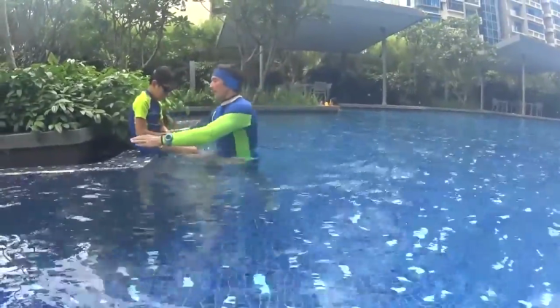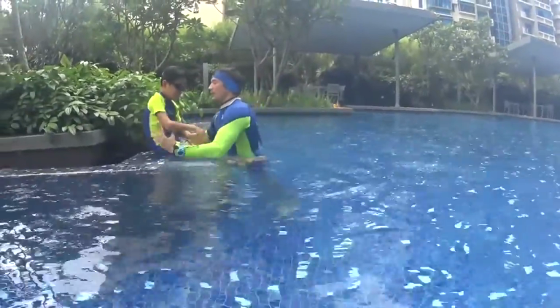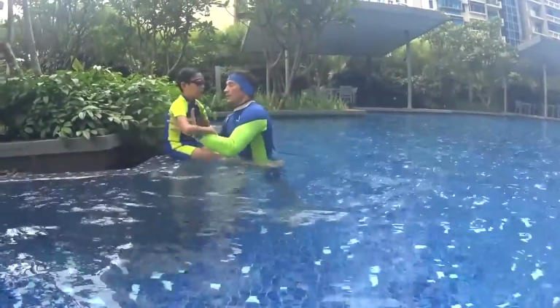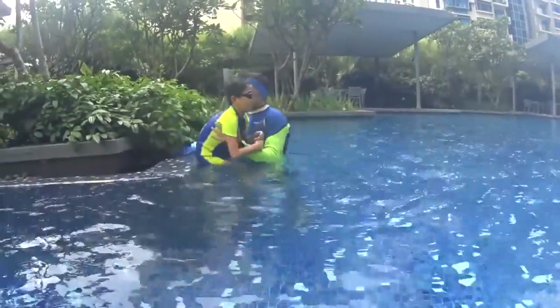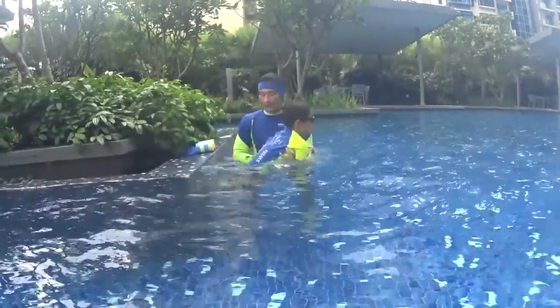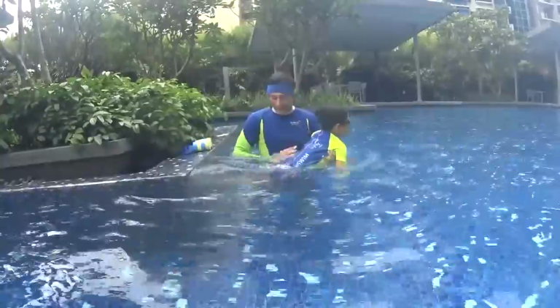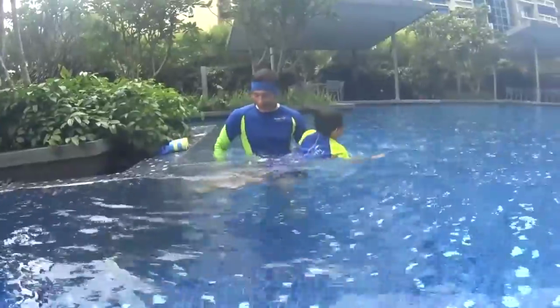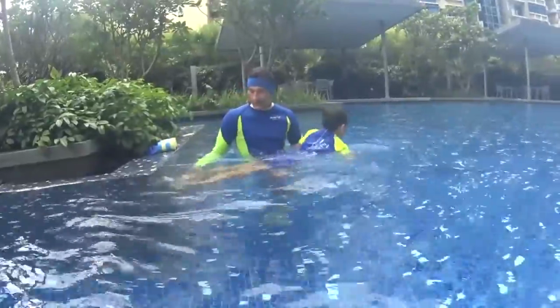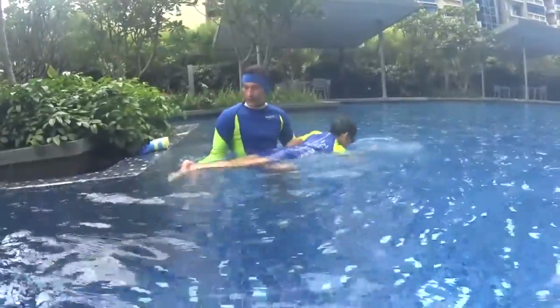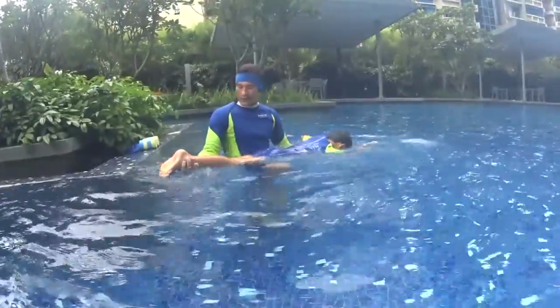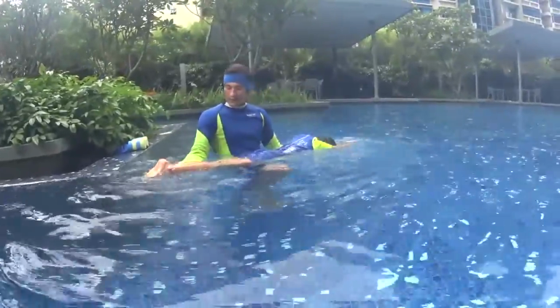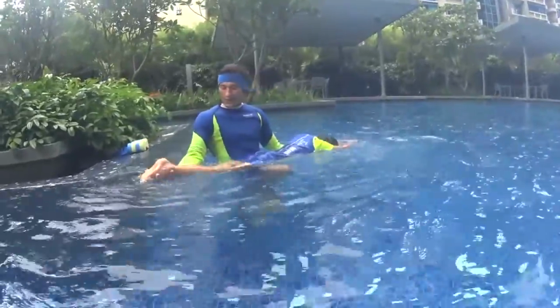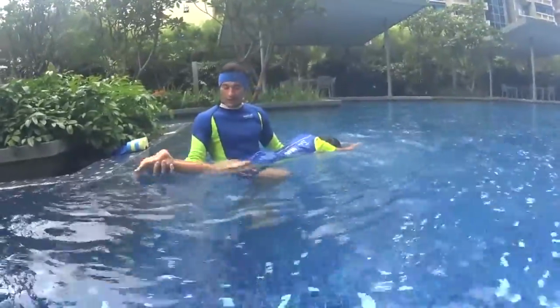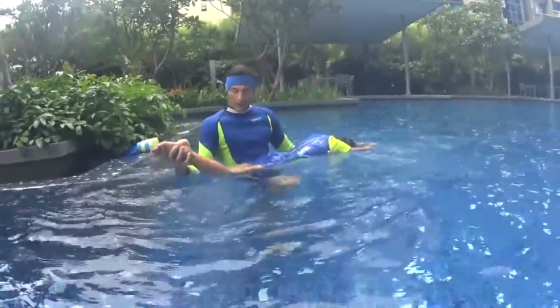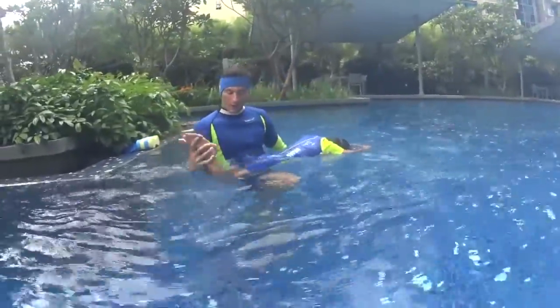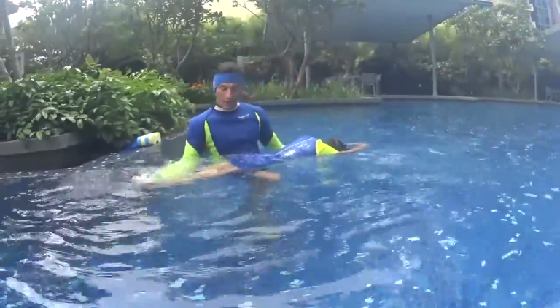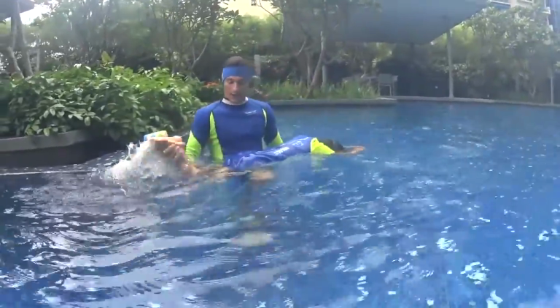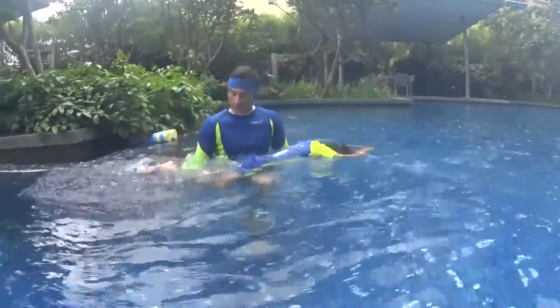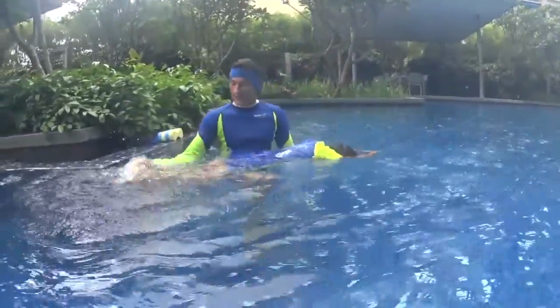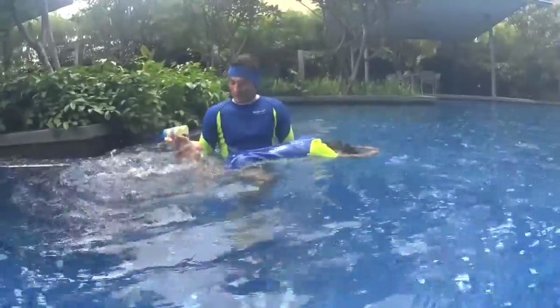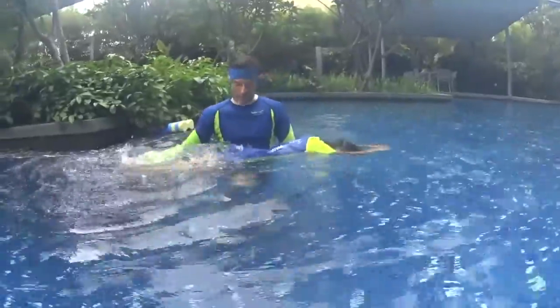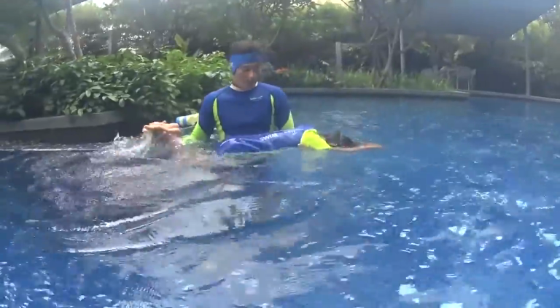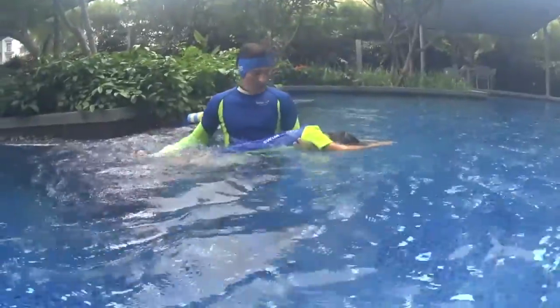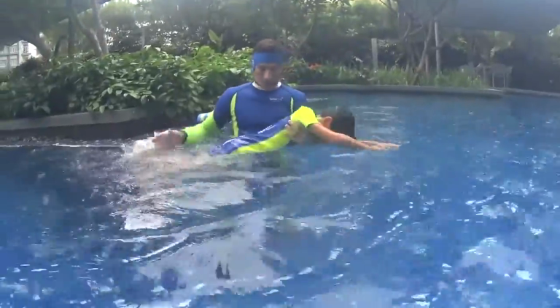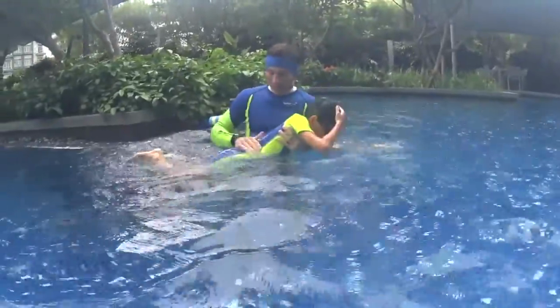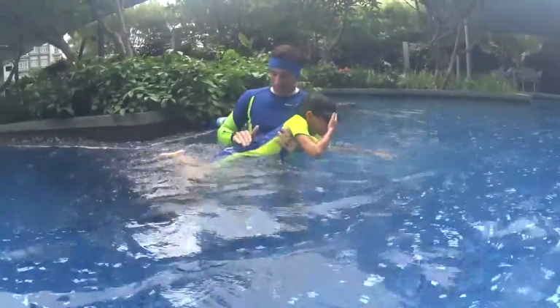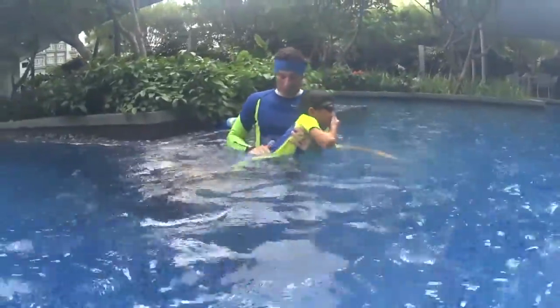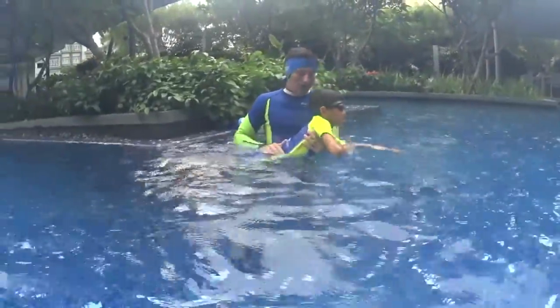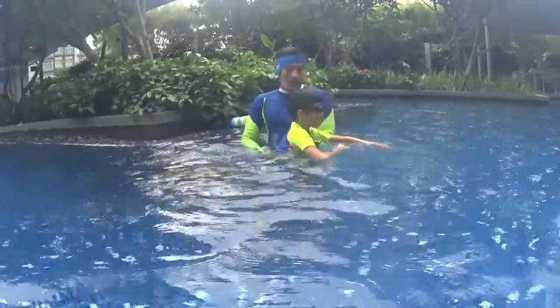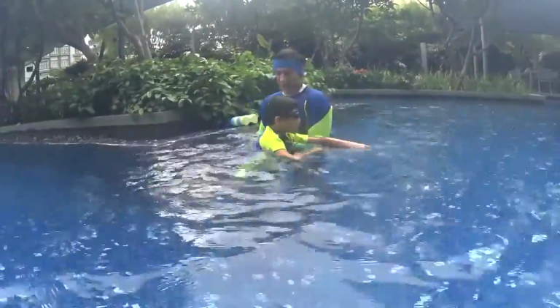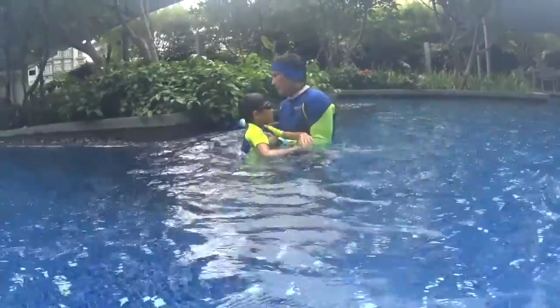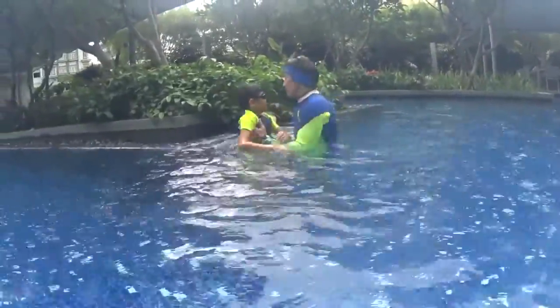And relax. Okay, the butterfly kick is kind of easy. Your knees close, your legs close. You just kick, kick, kick, kick, kick. Relax. Move your stomach and kick your head into the wall.